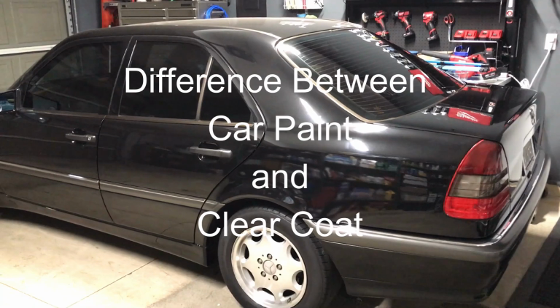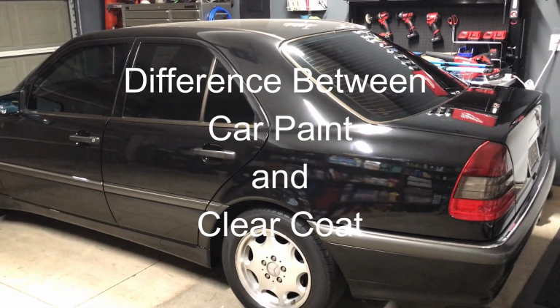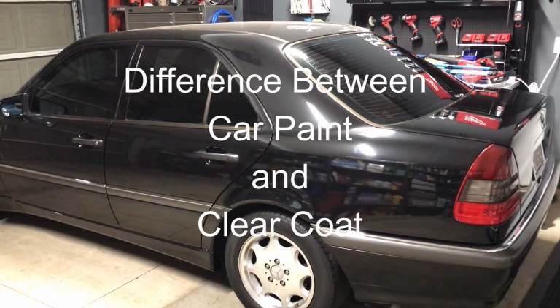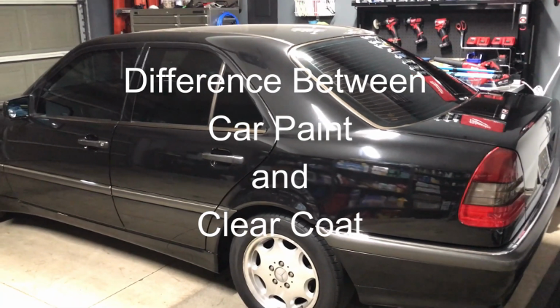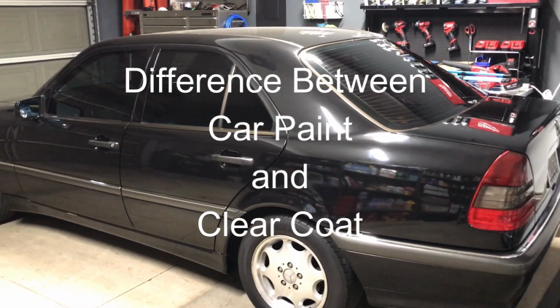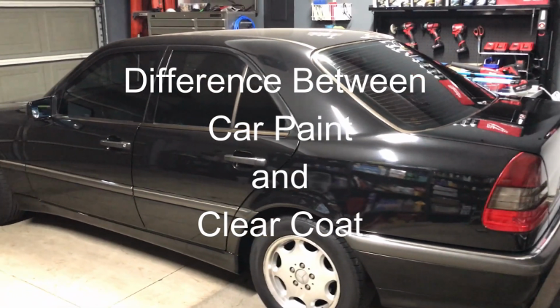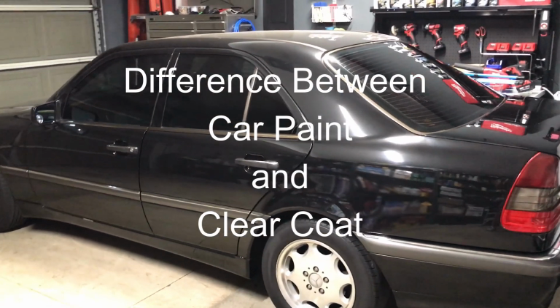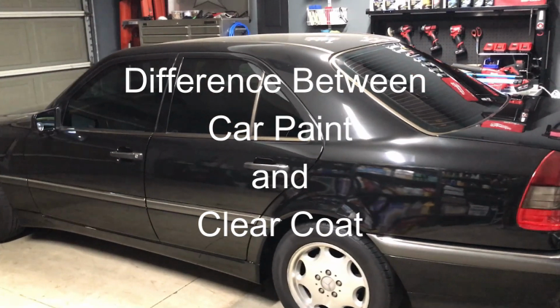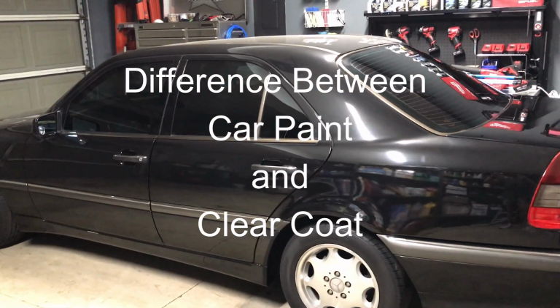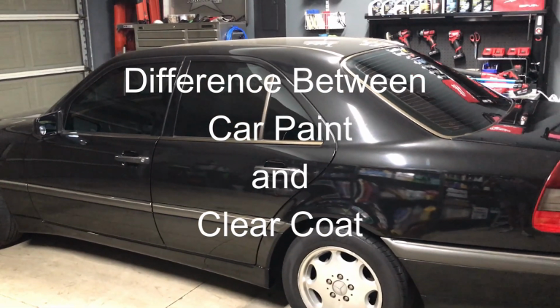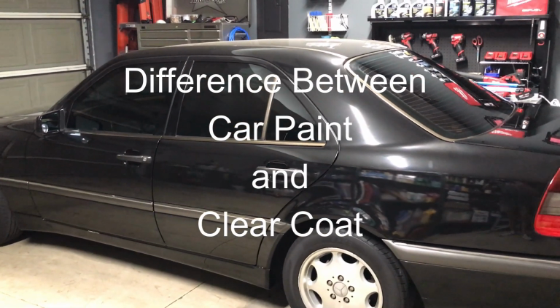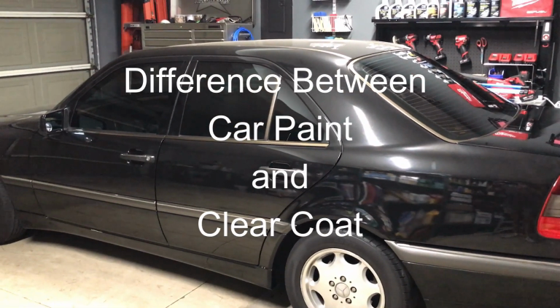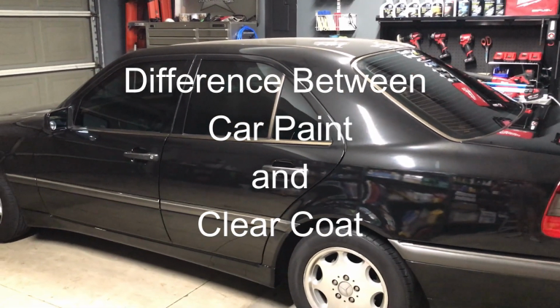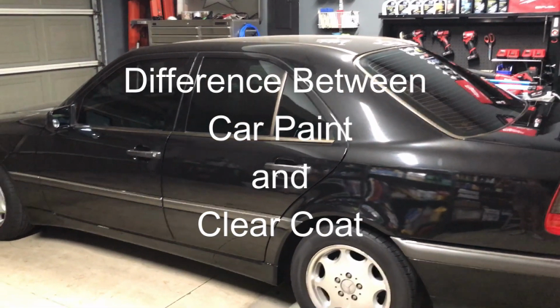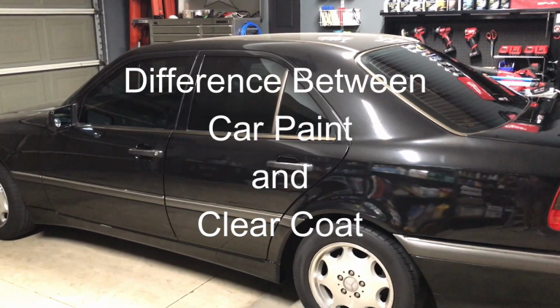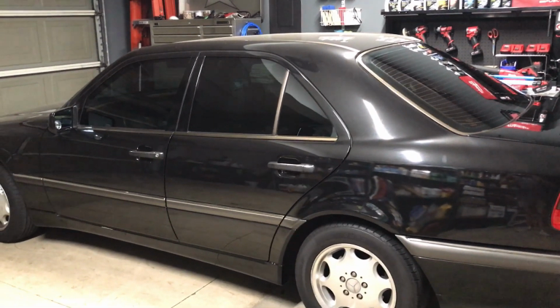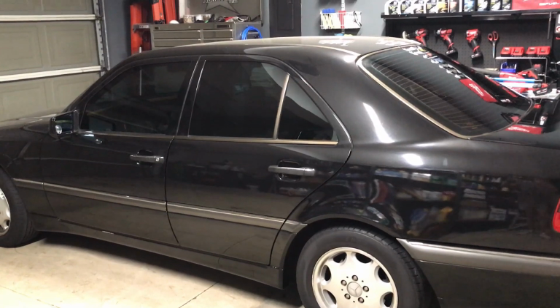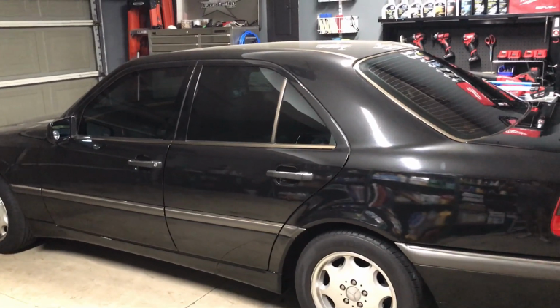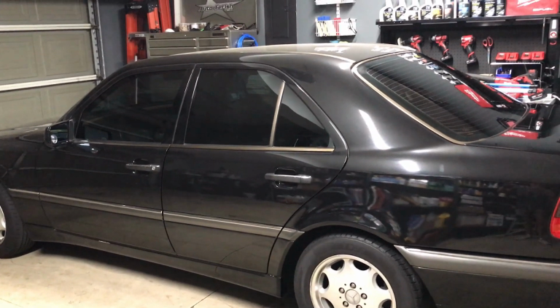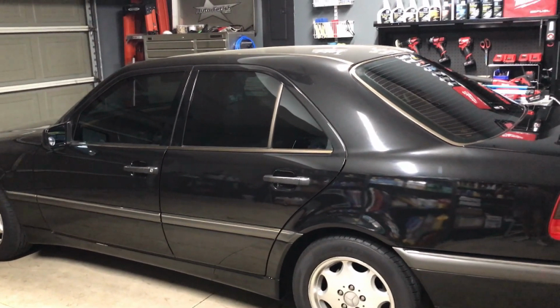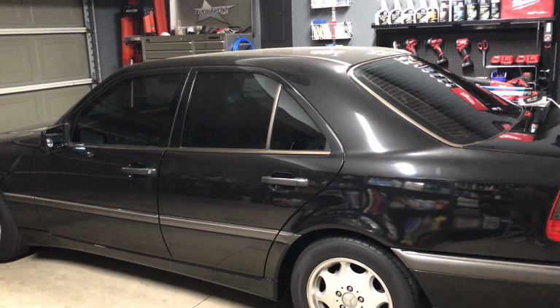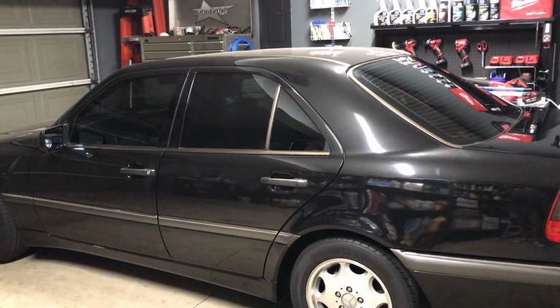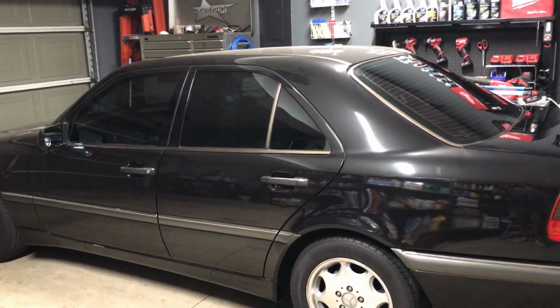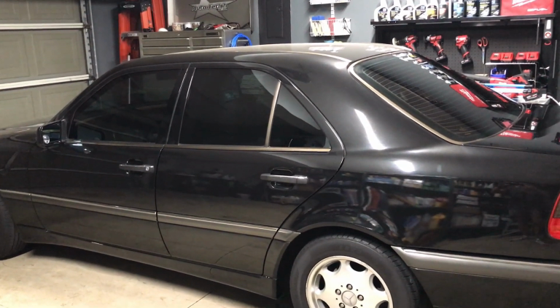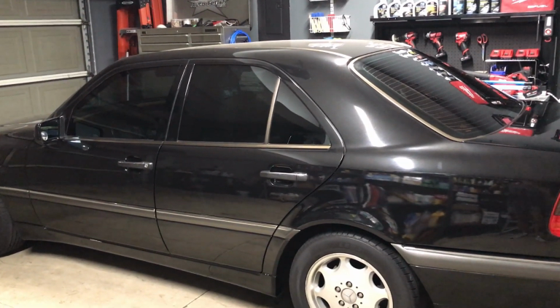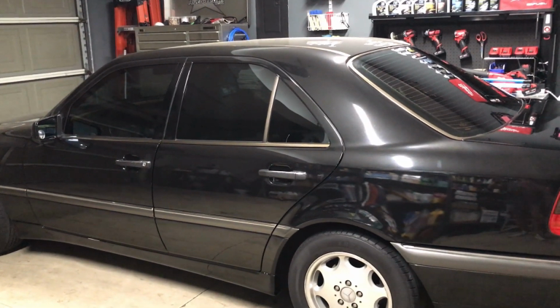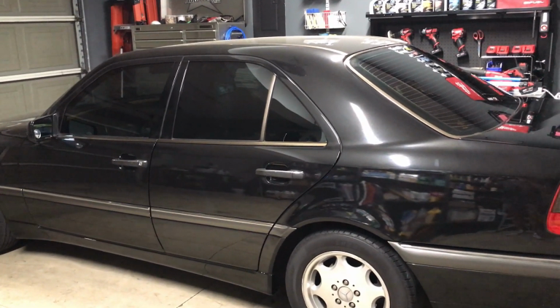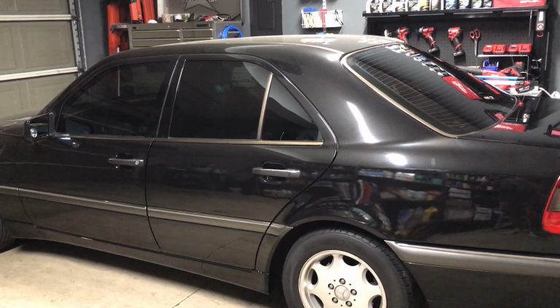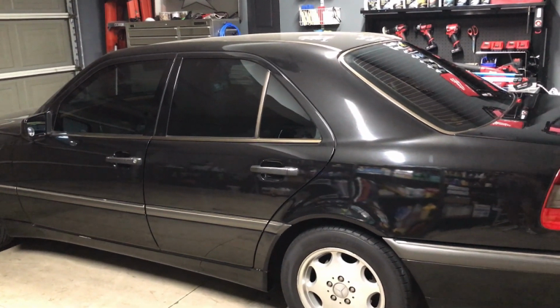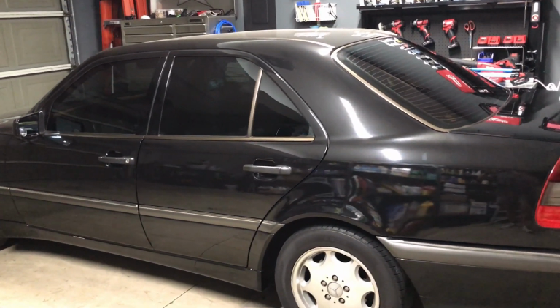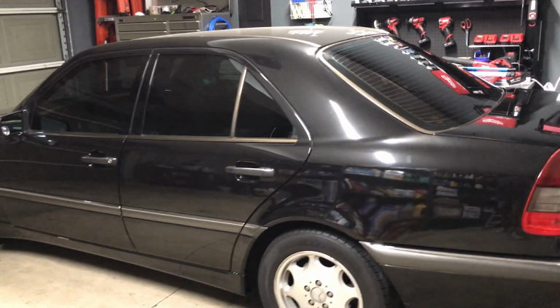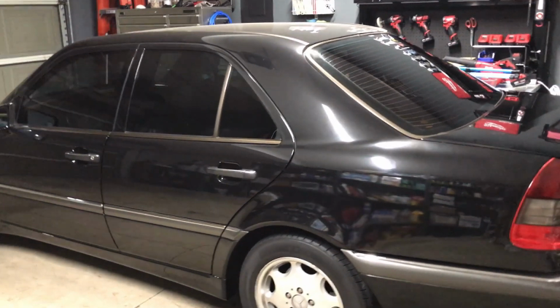You see this car. If this car was in front of you and I said, what is the stuff covering the car? What creates the color? What would you call that?